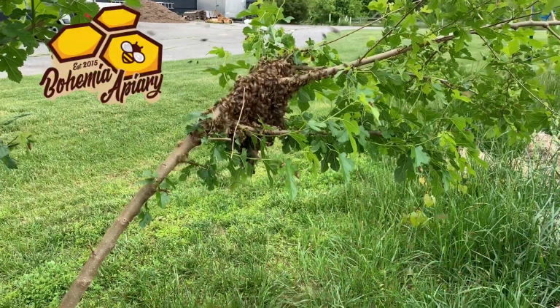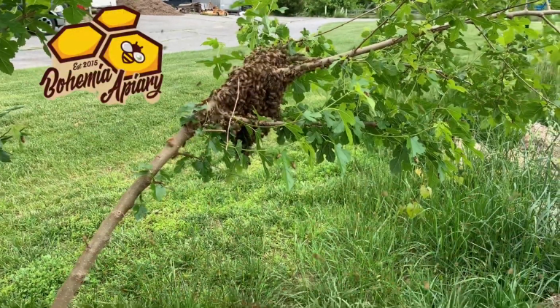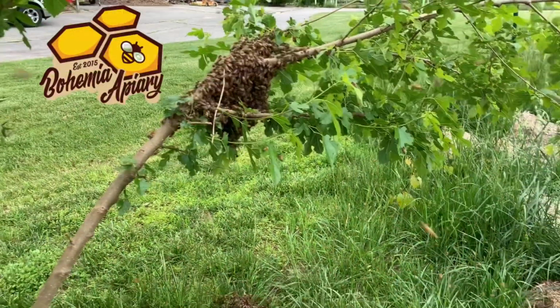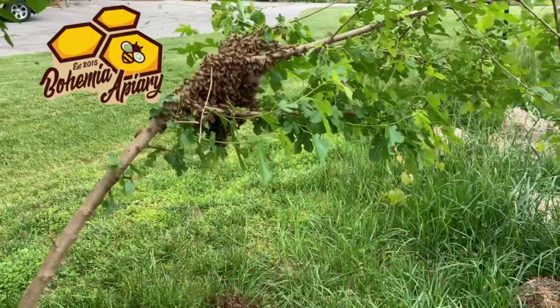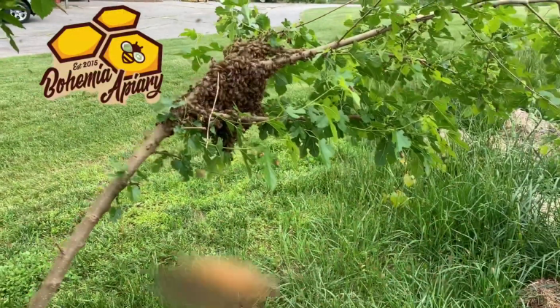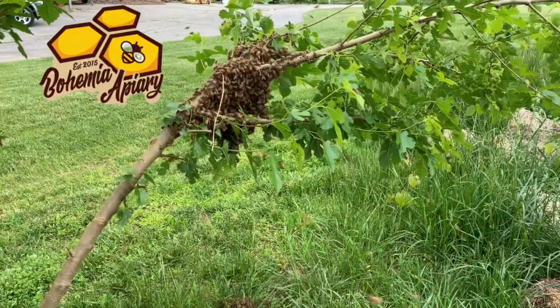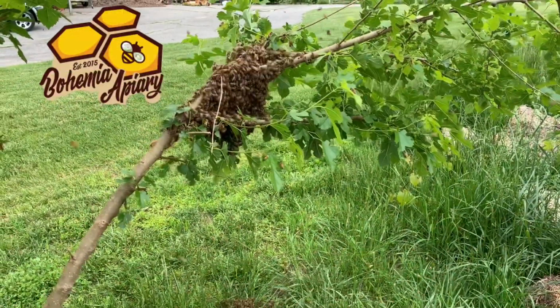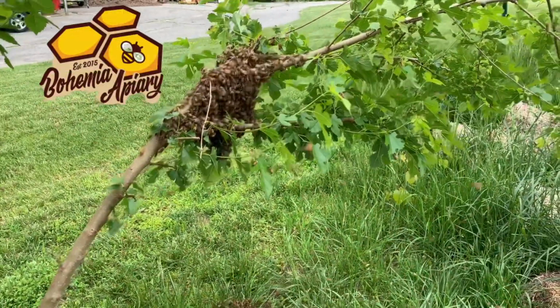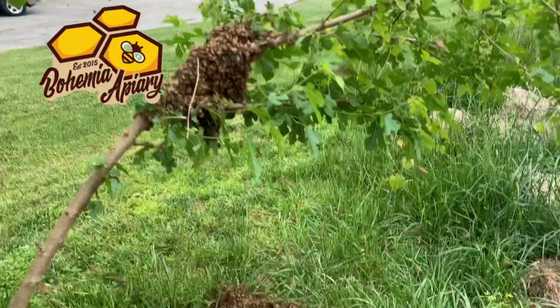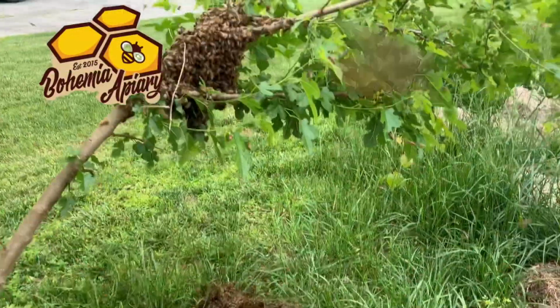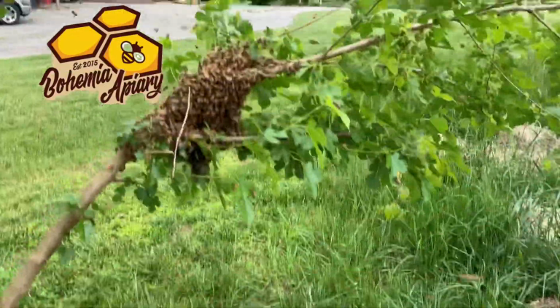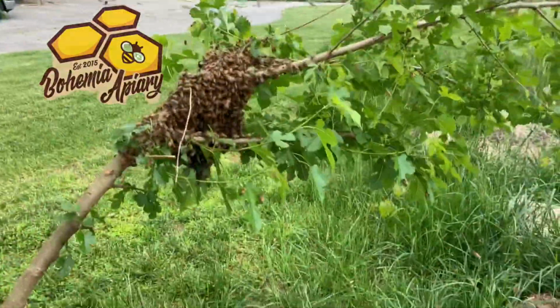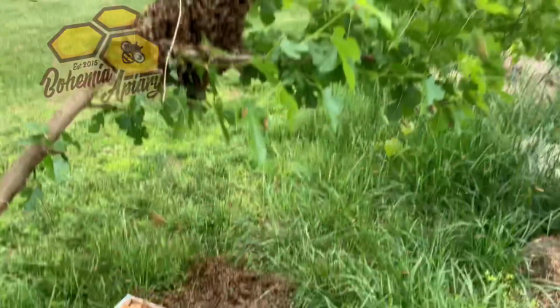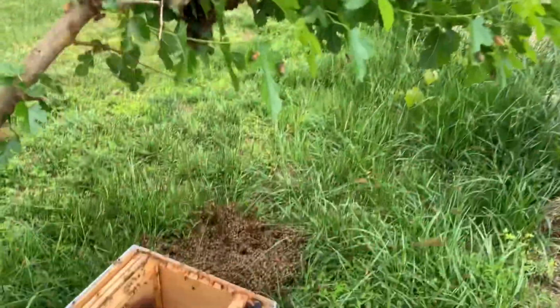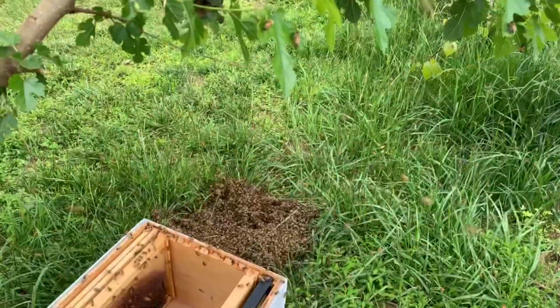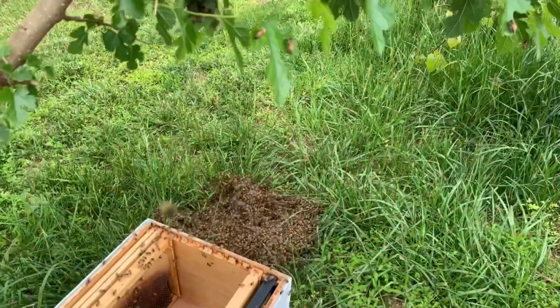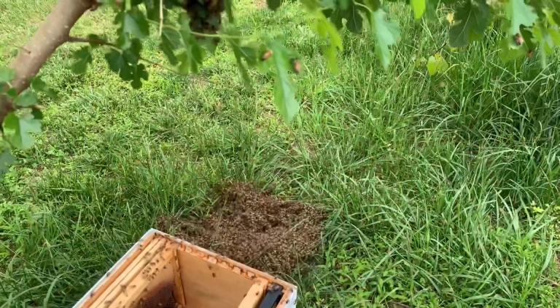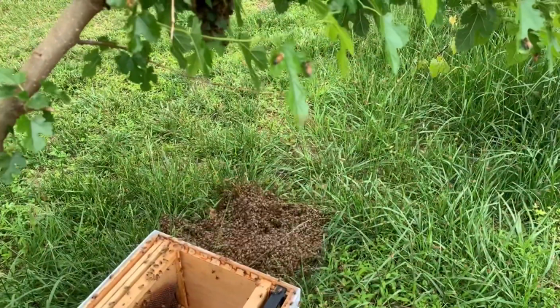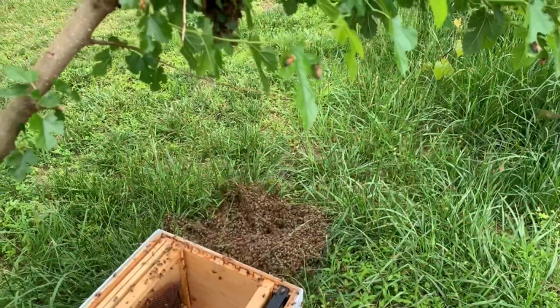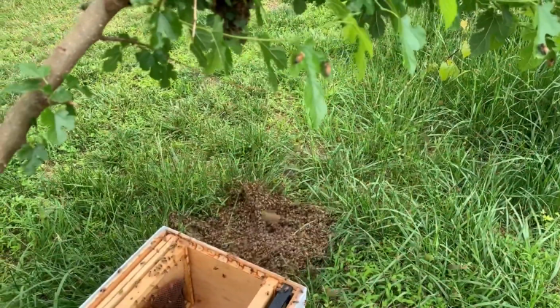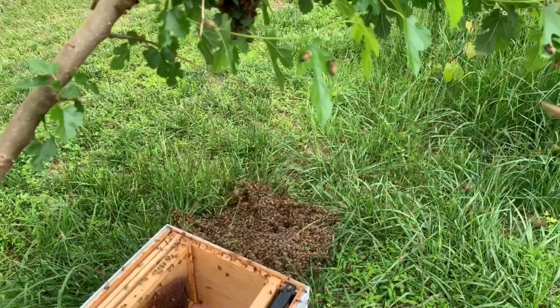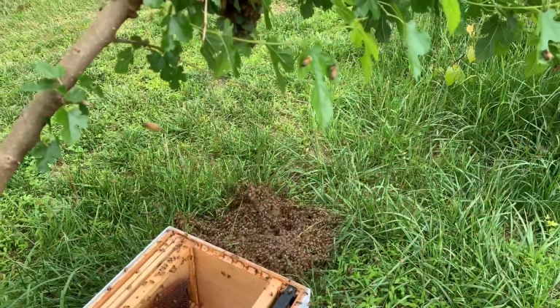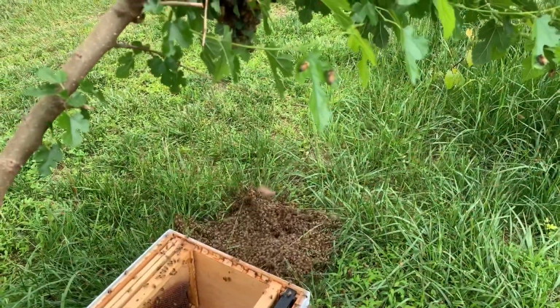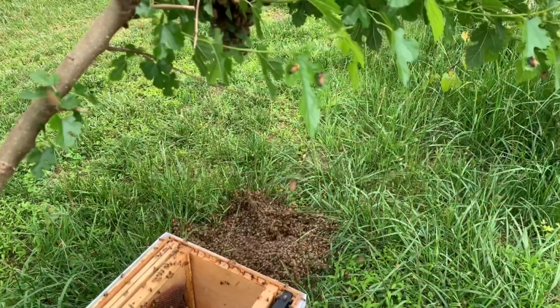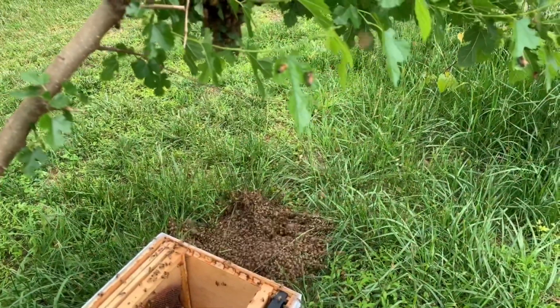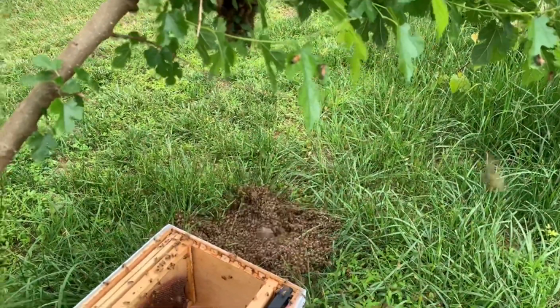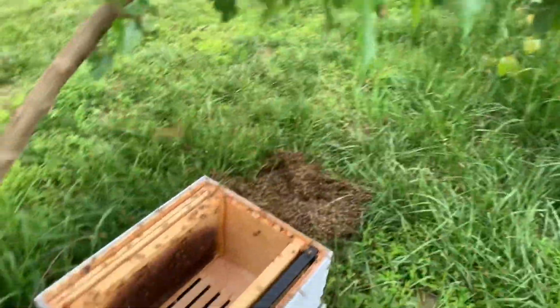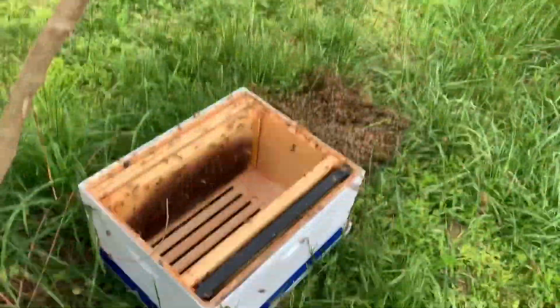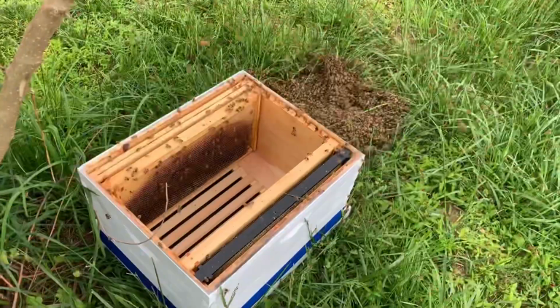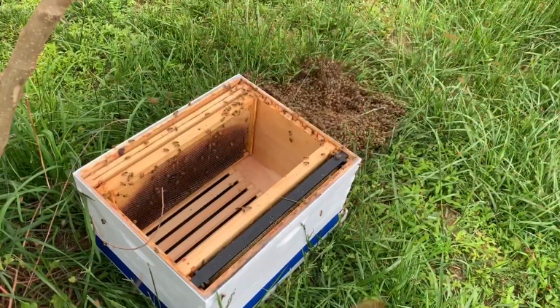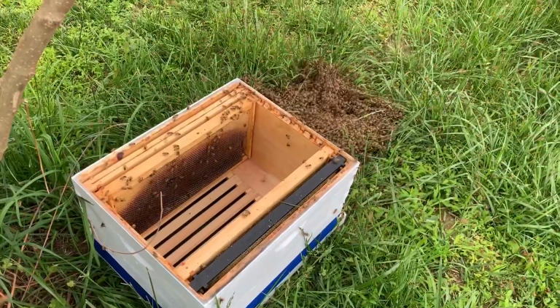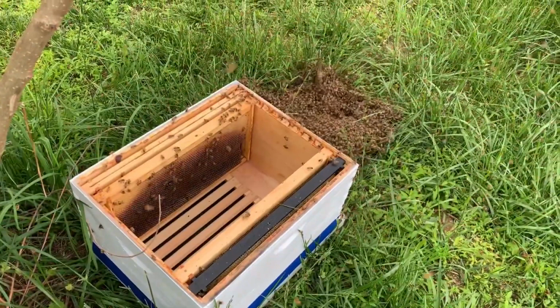Jason here from Bohemia Bees. We've got a small swarm — actually it was a pretty big swarm that fell to the ground. We're going to try to get them to drop in this box.